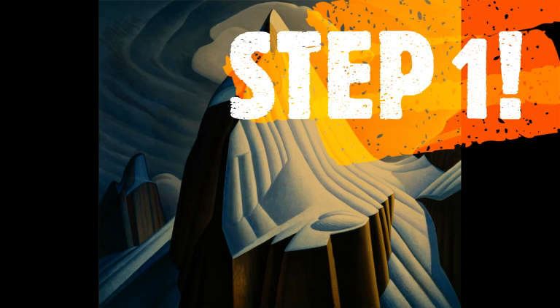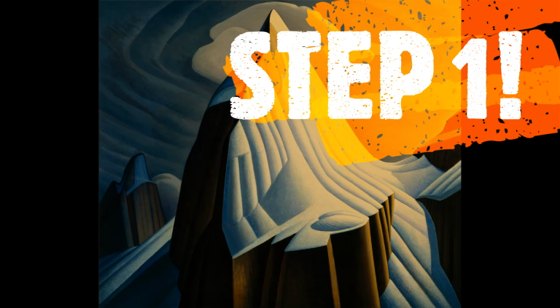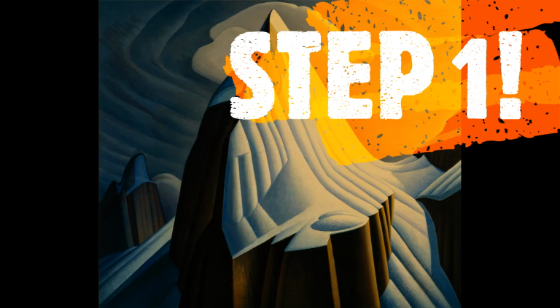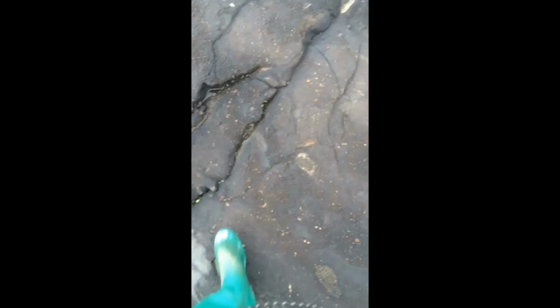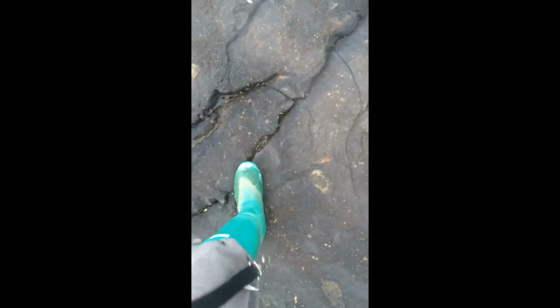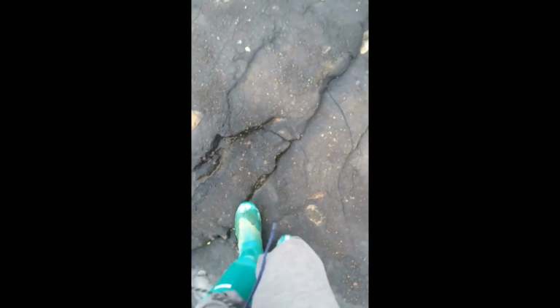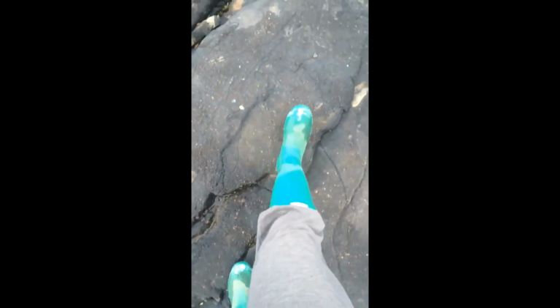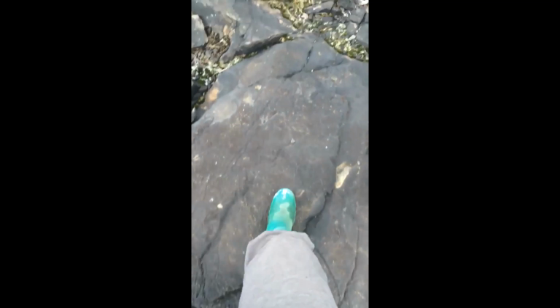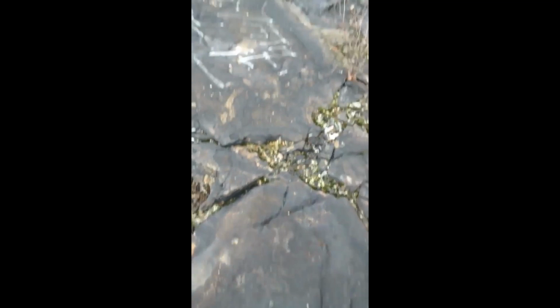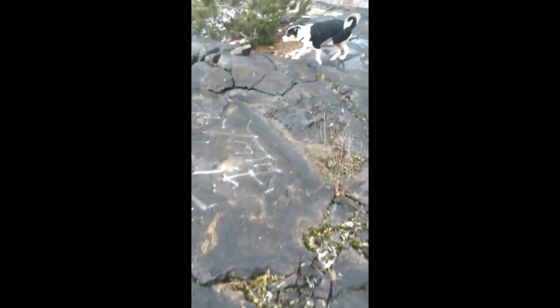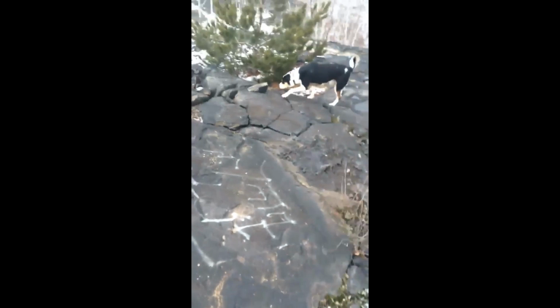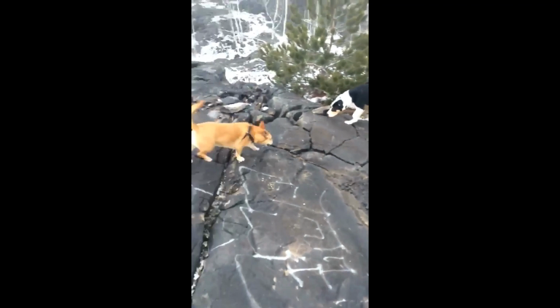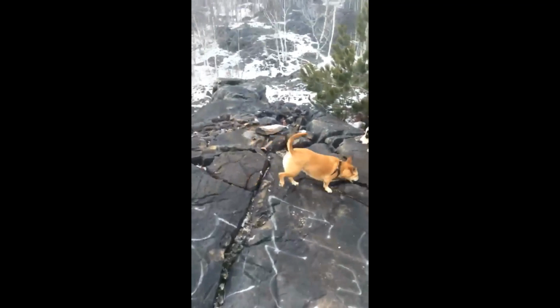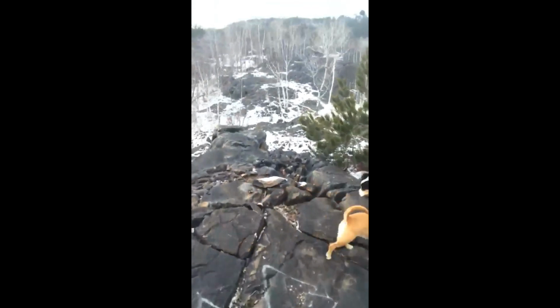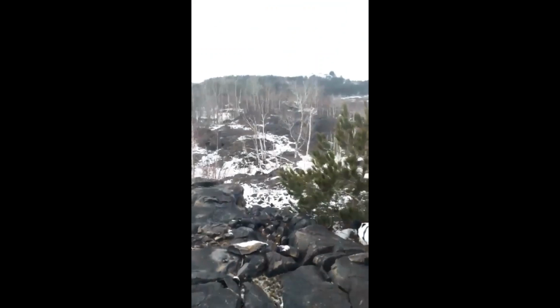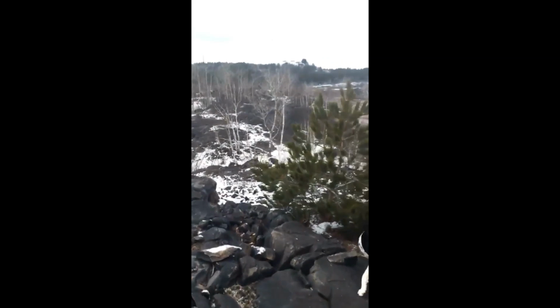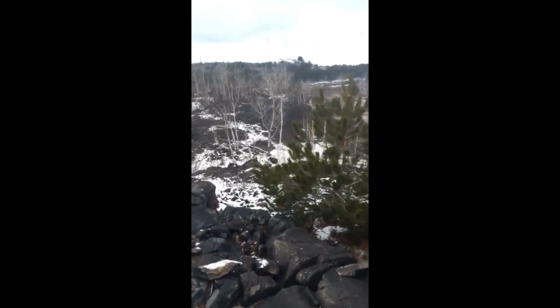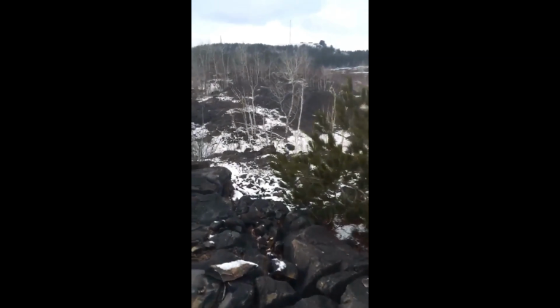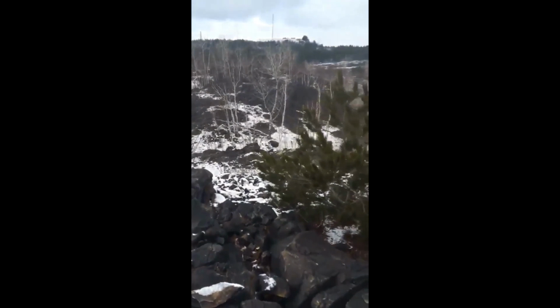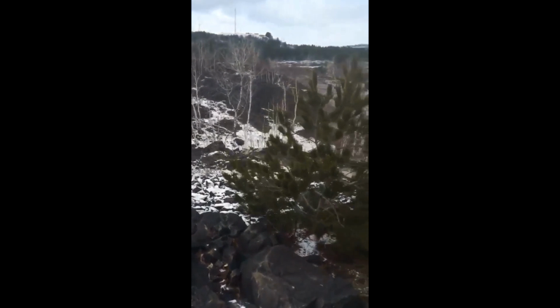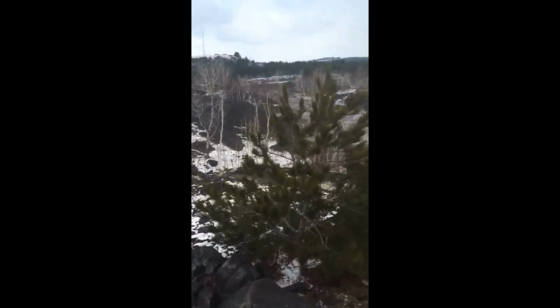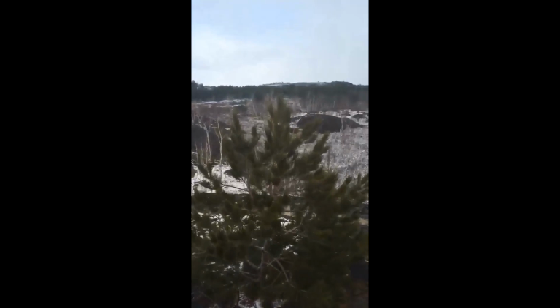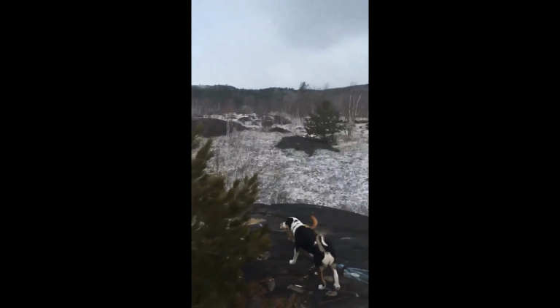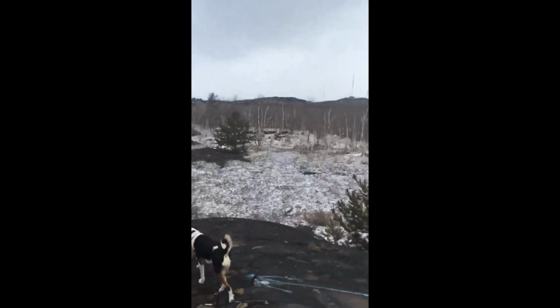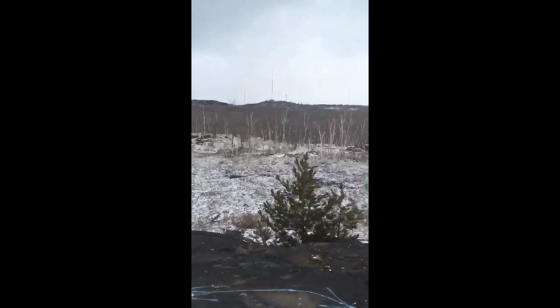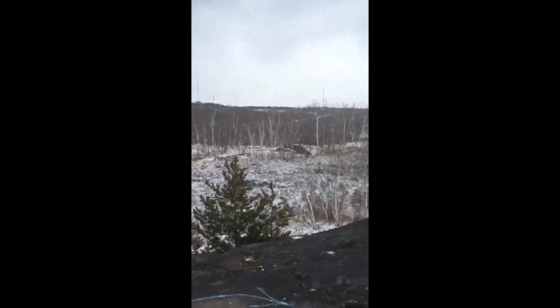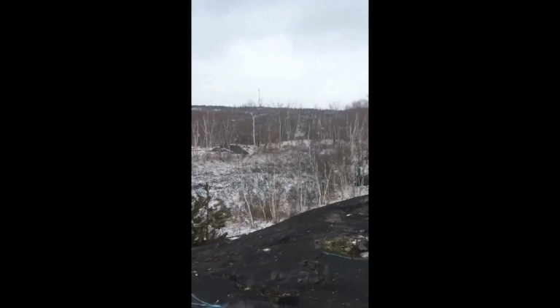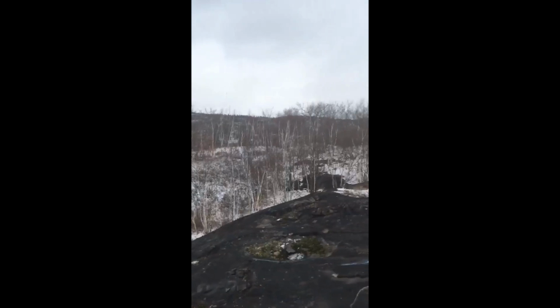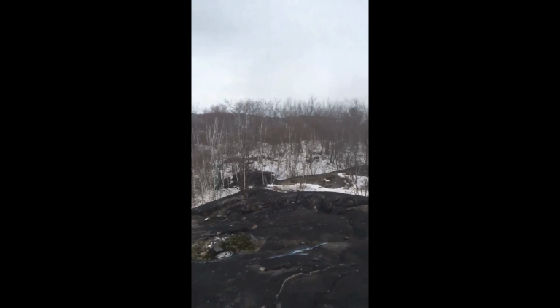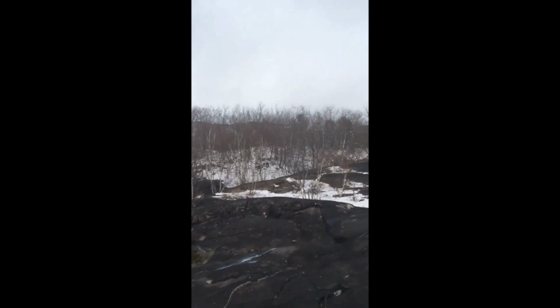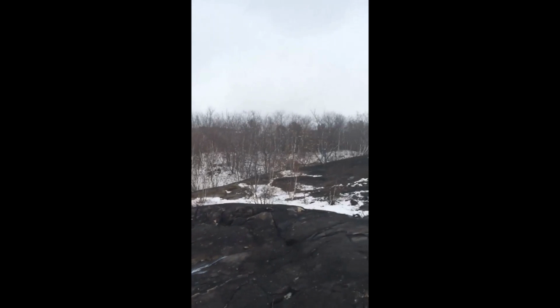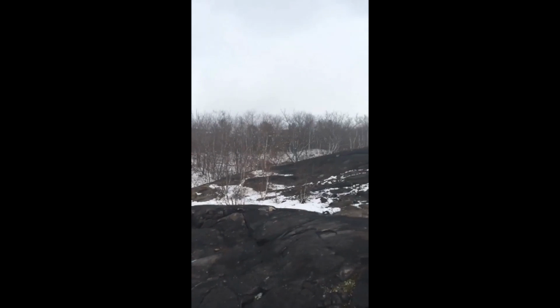Step 1: Find inspiration outside today, either in your backyard or maybe on a walk with your family. Use a device to take some photos of nature that you find beautiful and would like to draw at home.